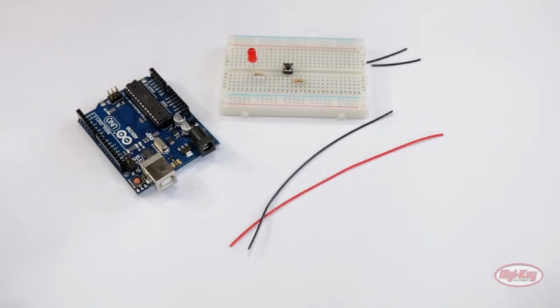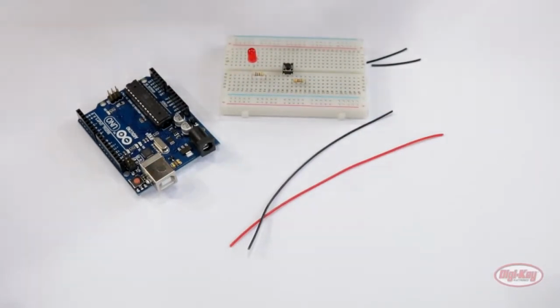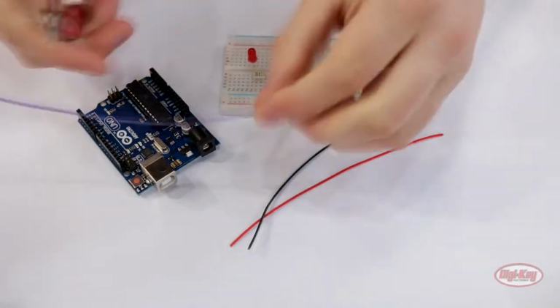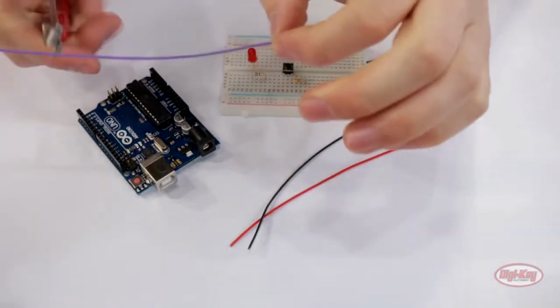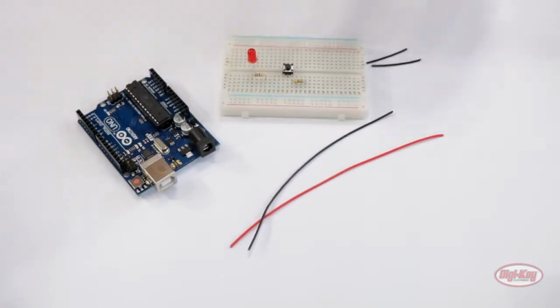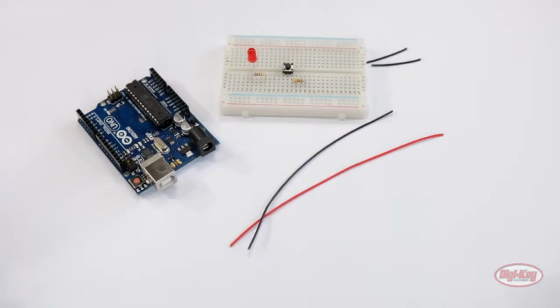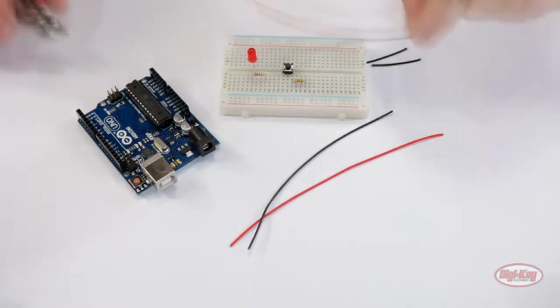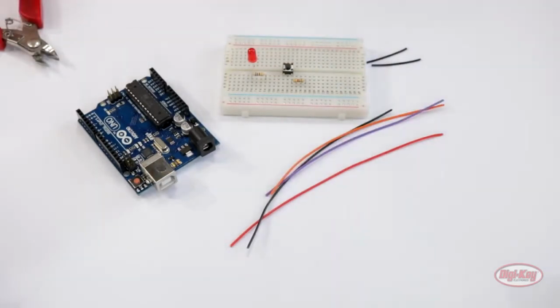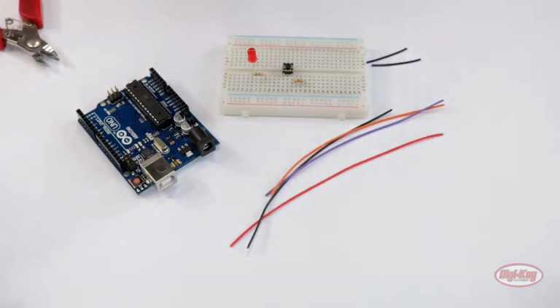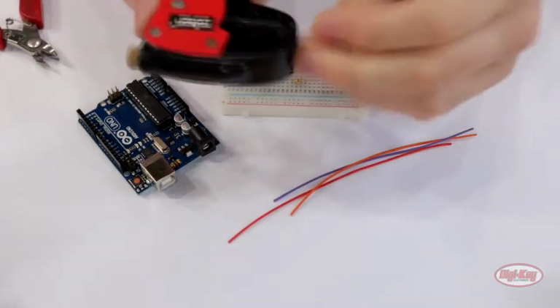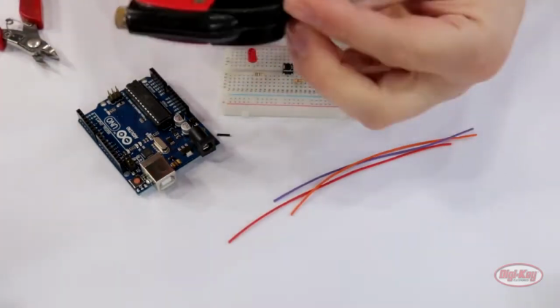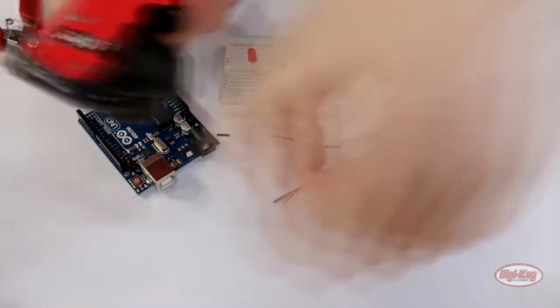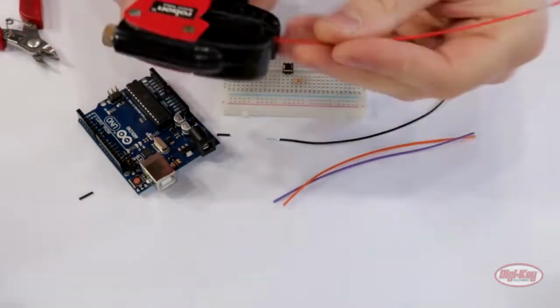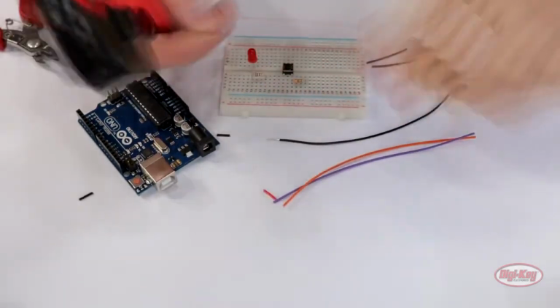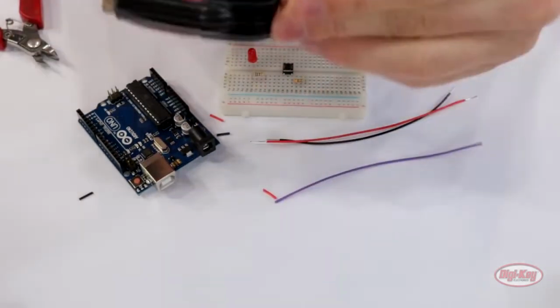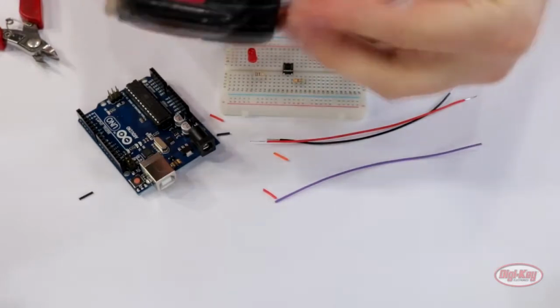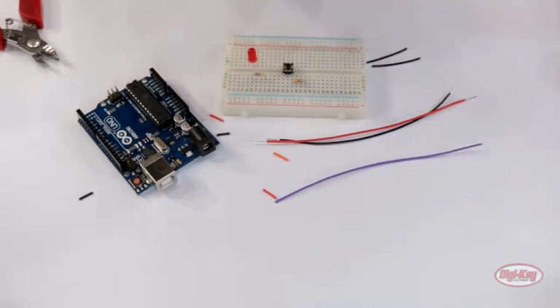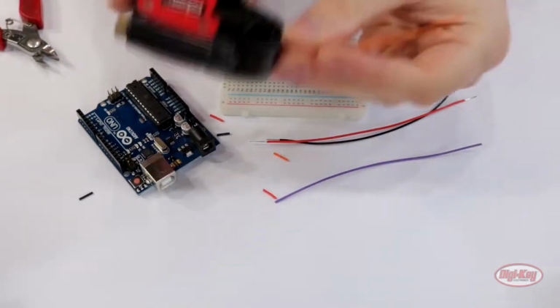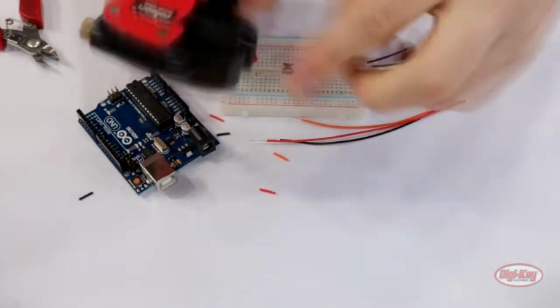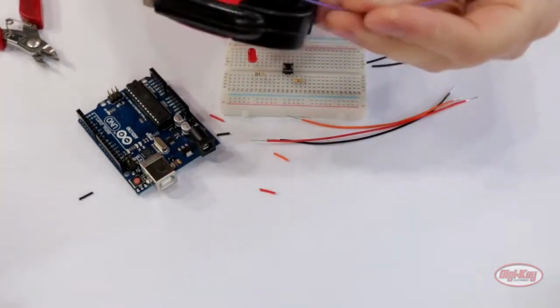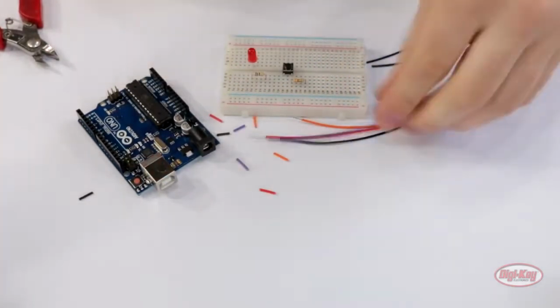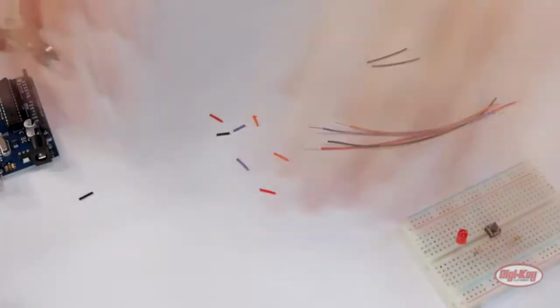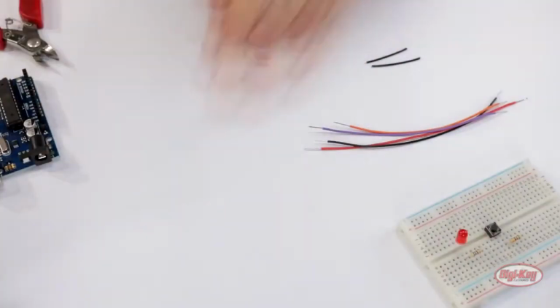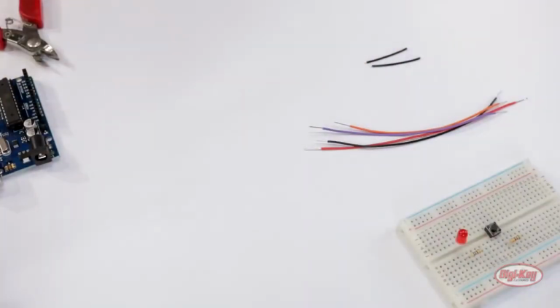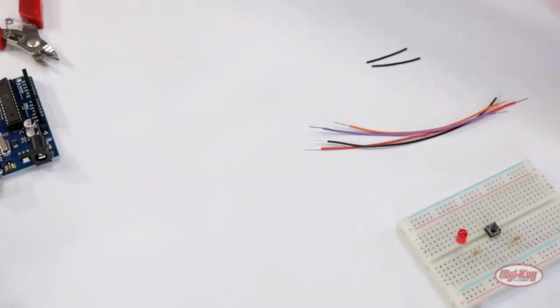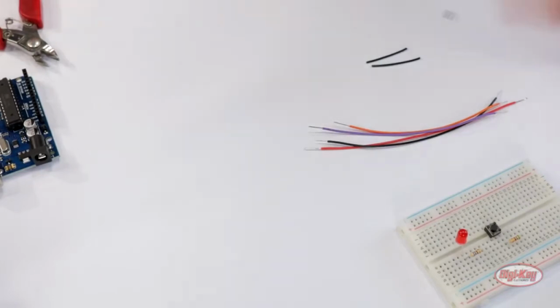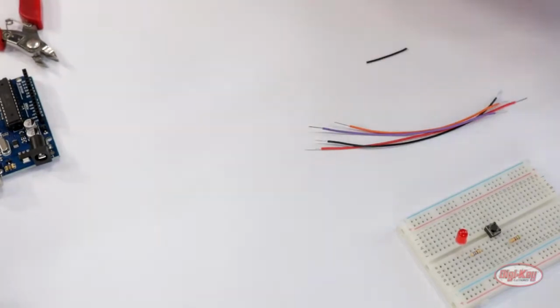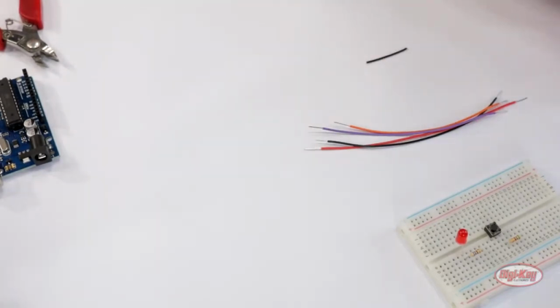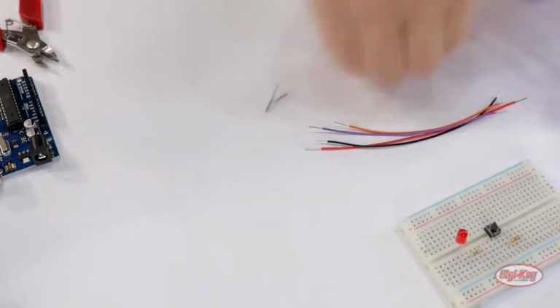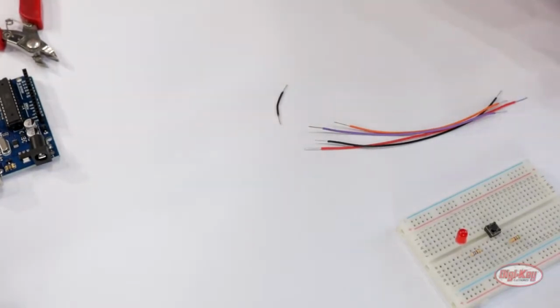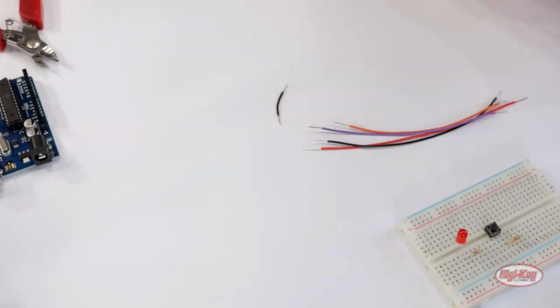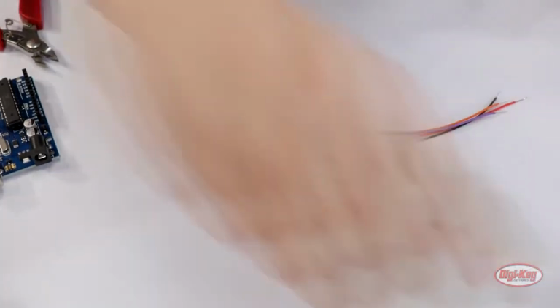The tactile switch uses a pull-up resistor so that when the switch is not being pressed, the Arduino will see 5 volts on pin 2. When the button is pressed, the pin will be connected to ground through the switch, and therefore the Arduino will see pin 2 as being 0 volts.